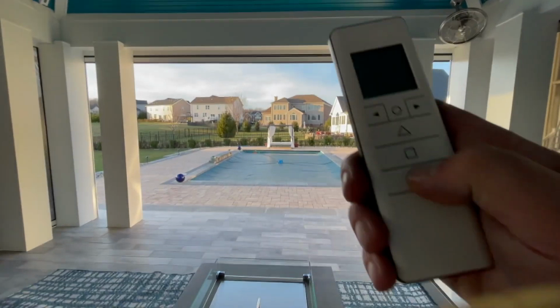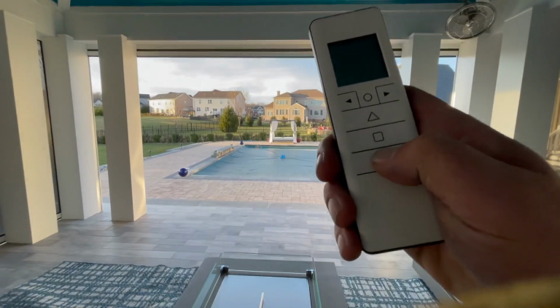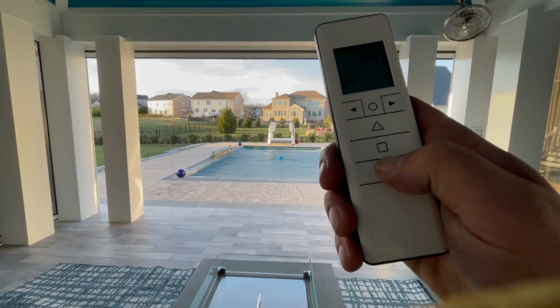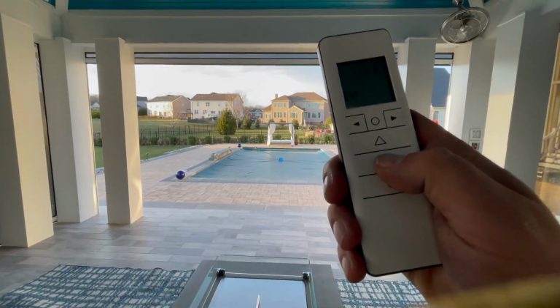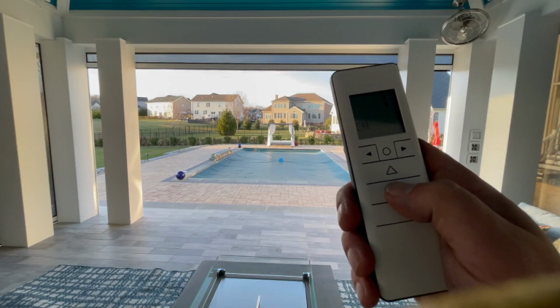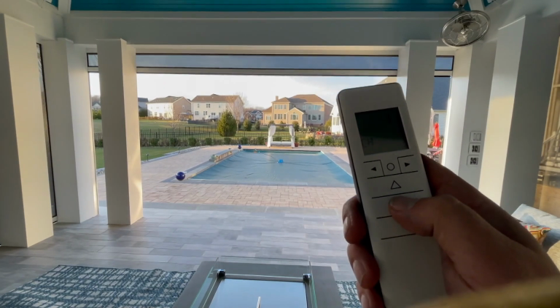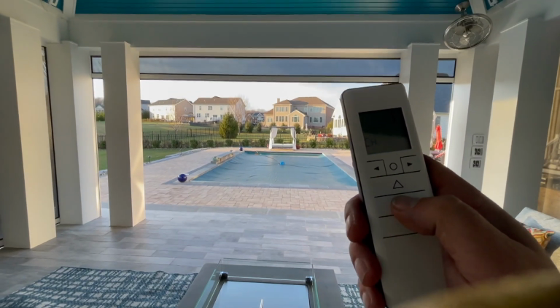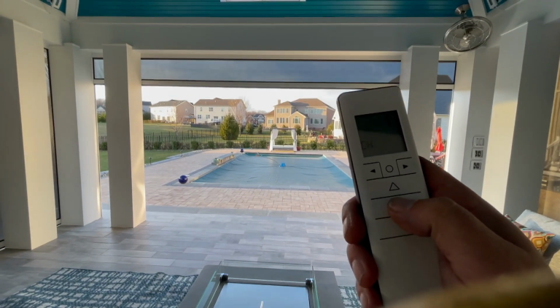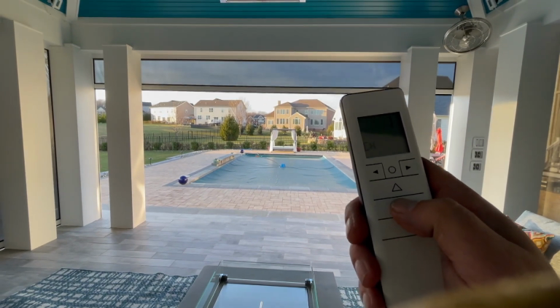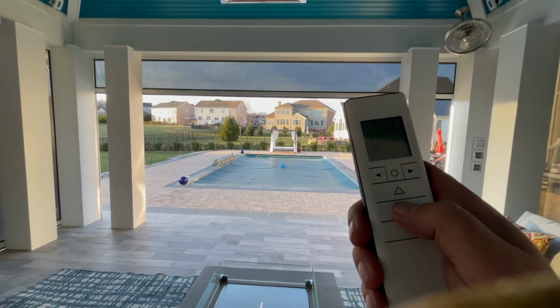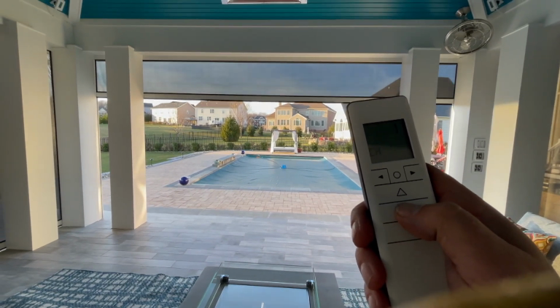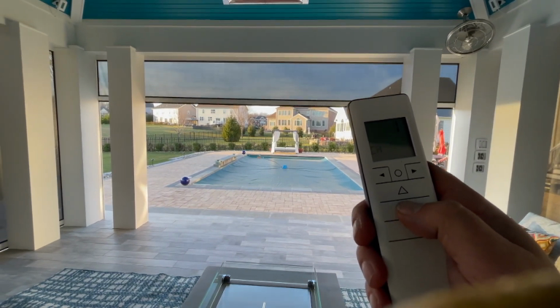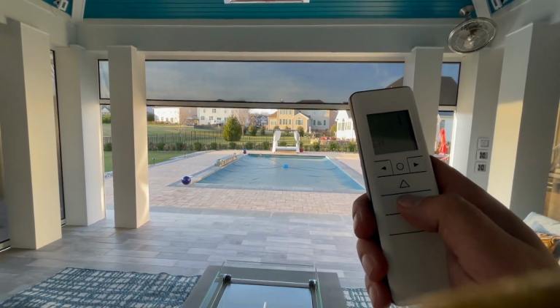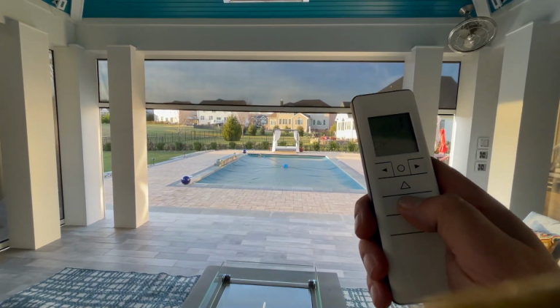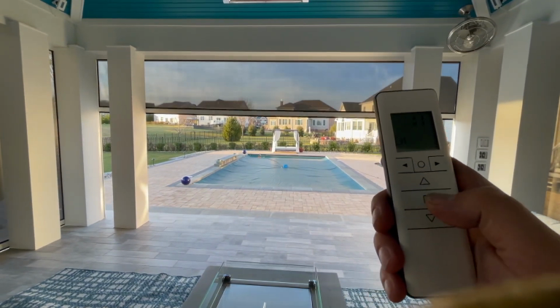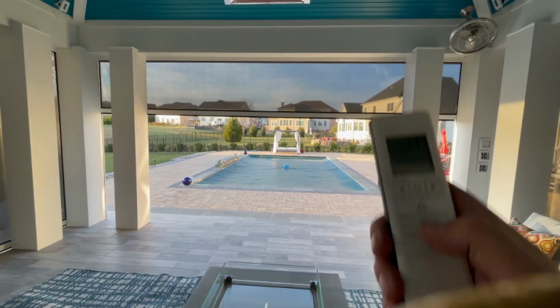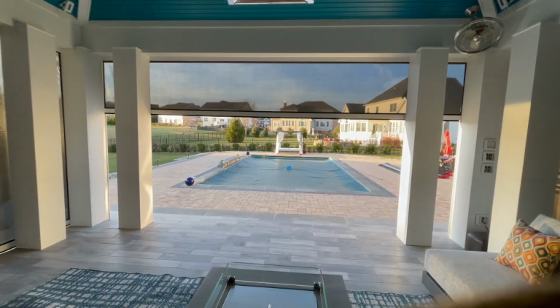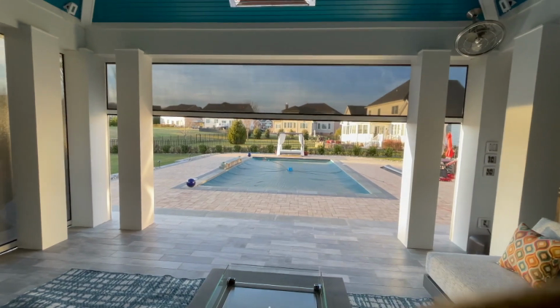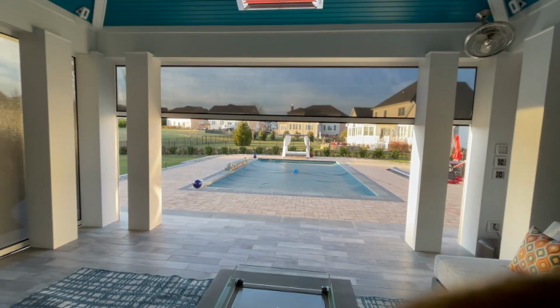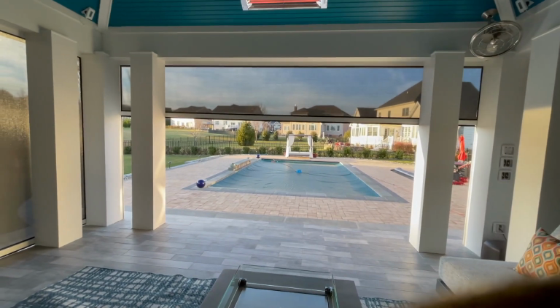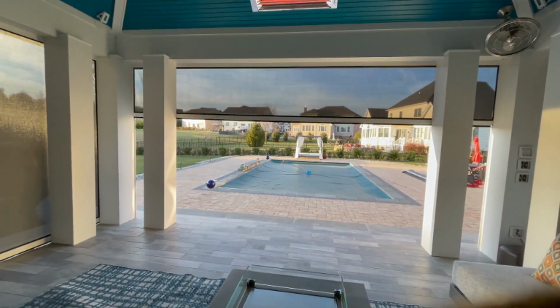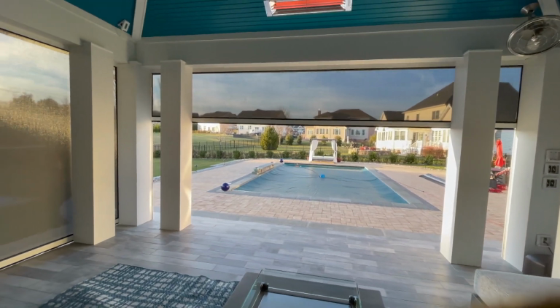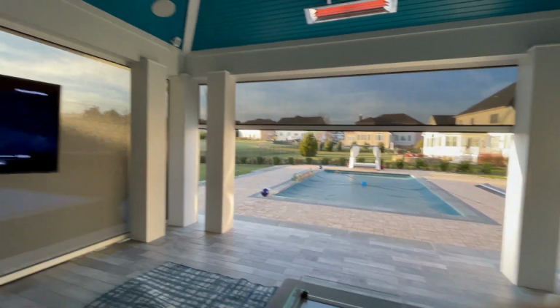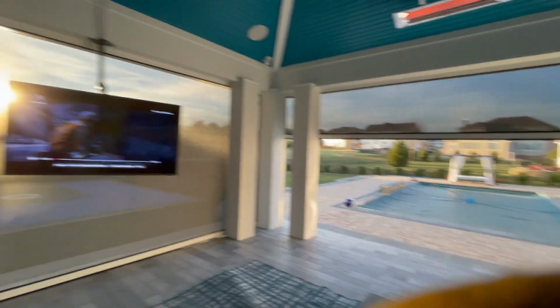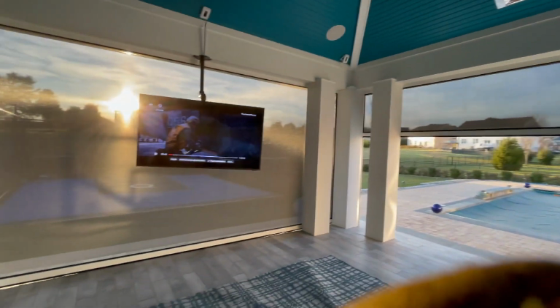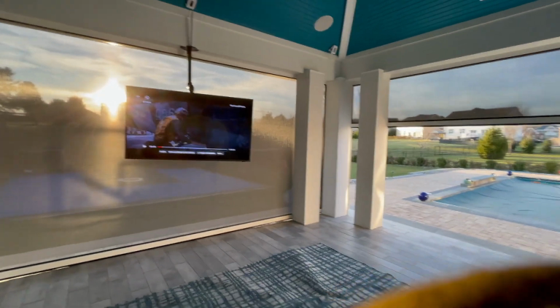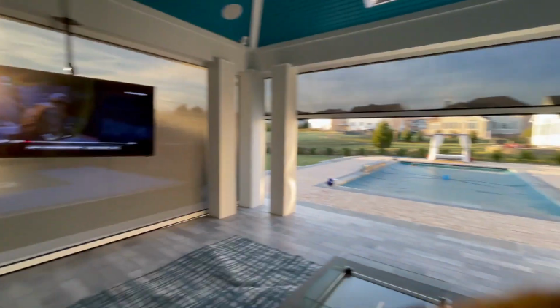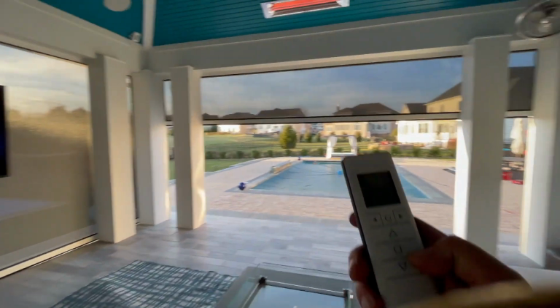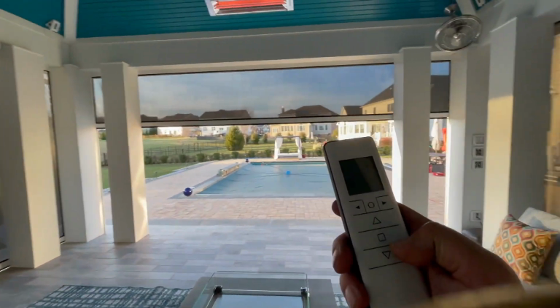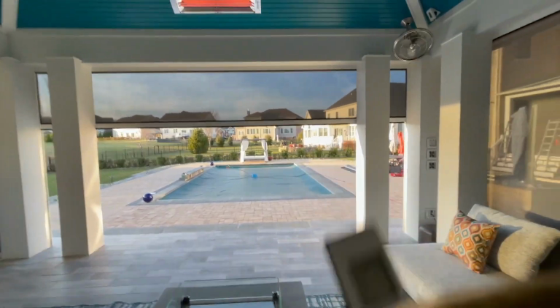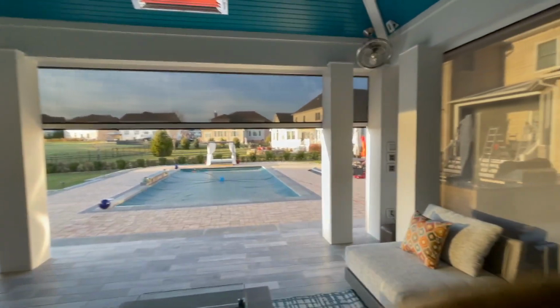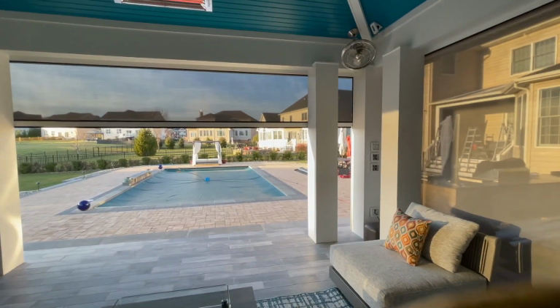Let's go ahead and just lower just a little bit. Maybe you want to block out a little bit of the sun, or a little bit of your neighbor's view, but still keep that open air. You can do that. You have lots of options with these screens.